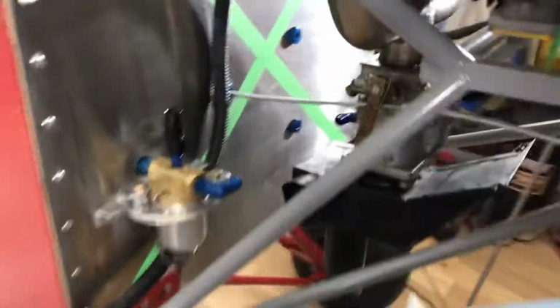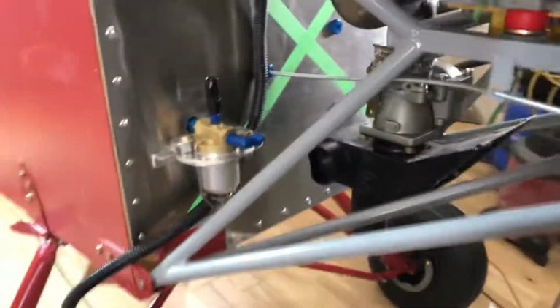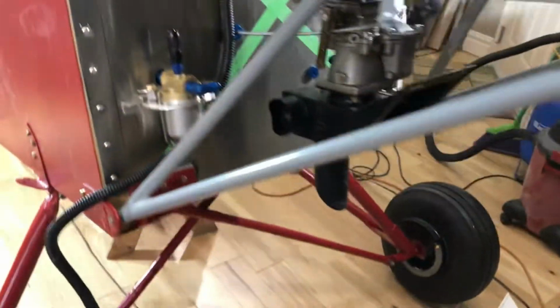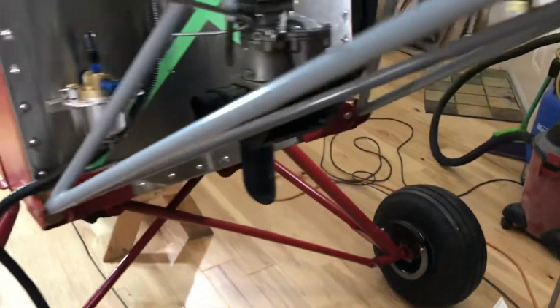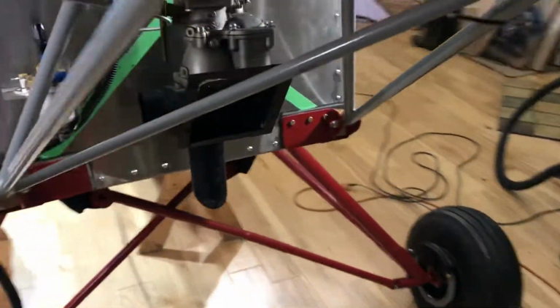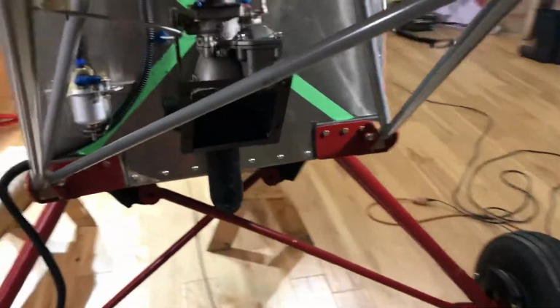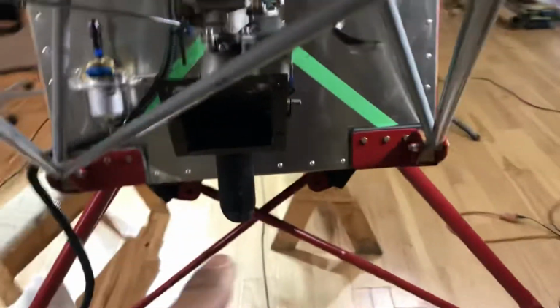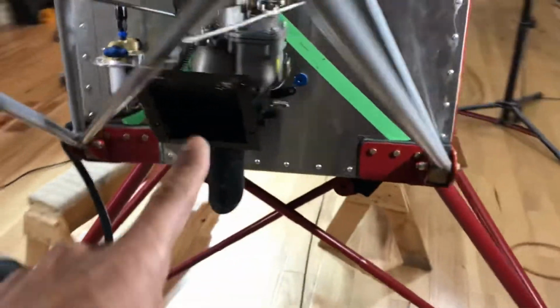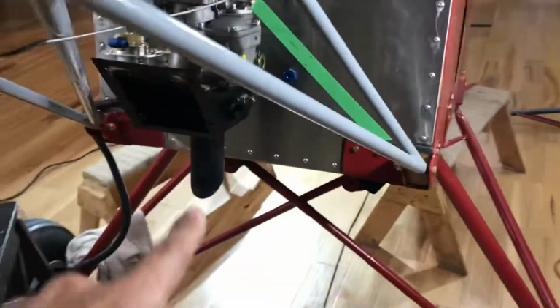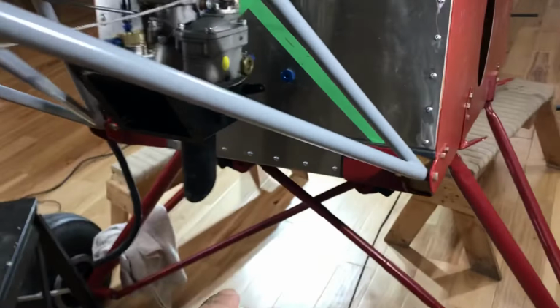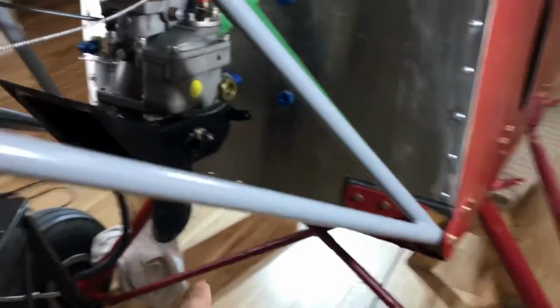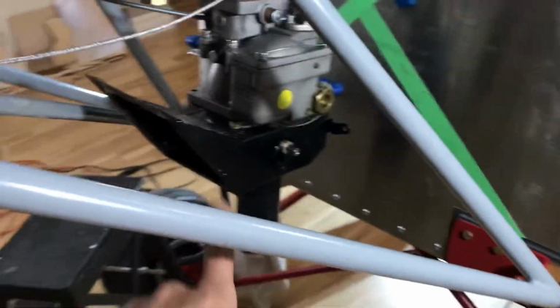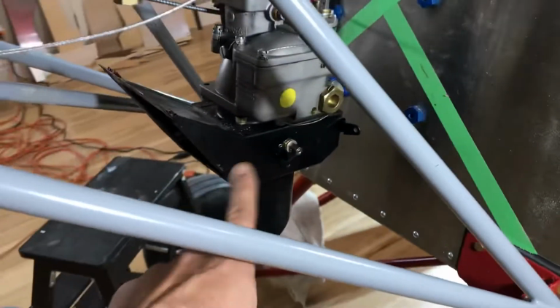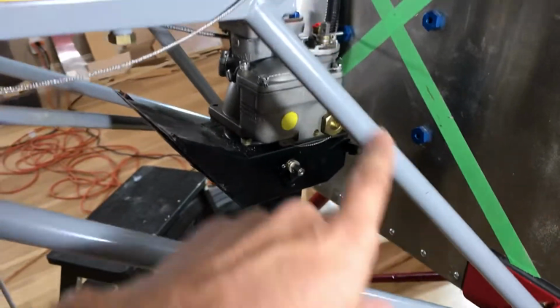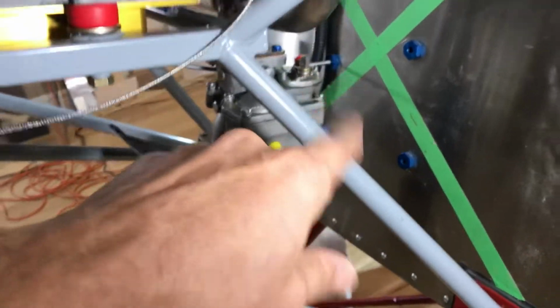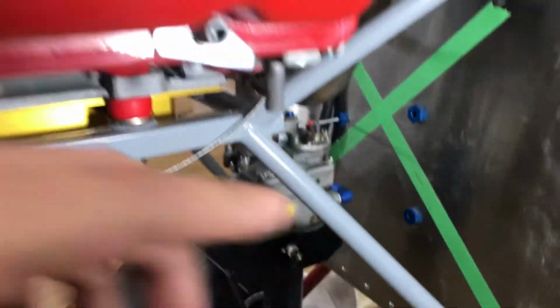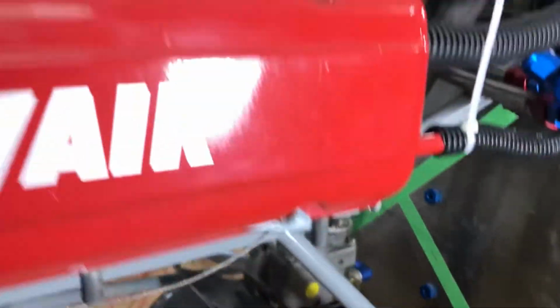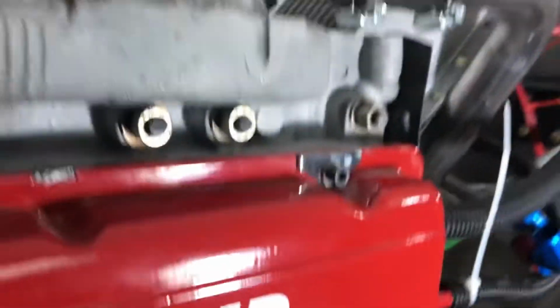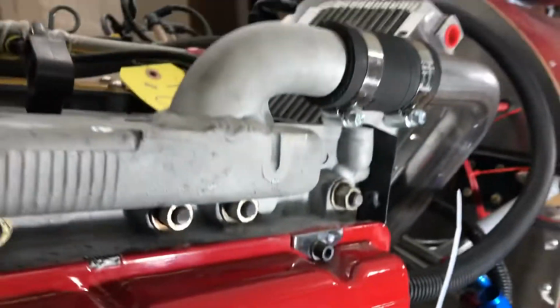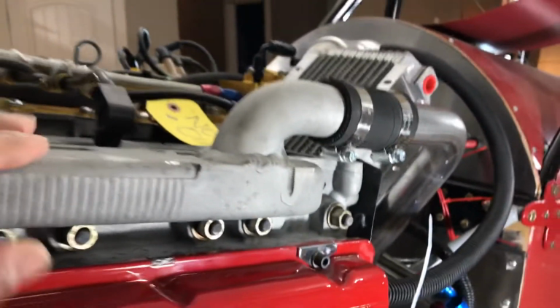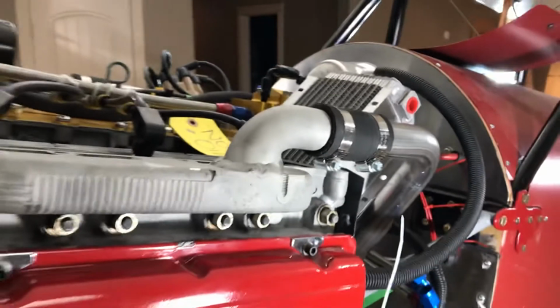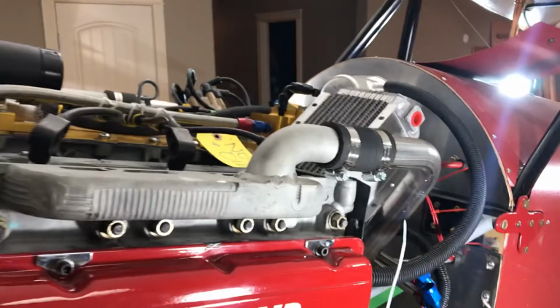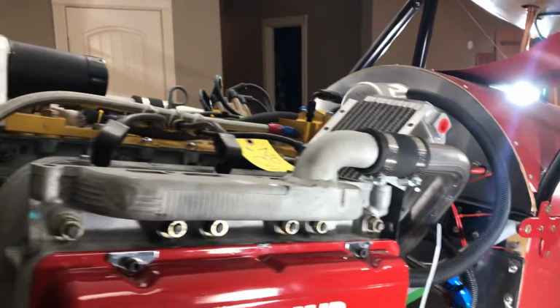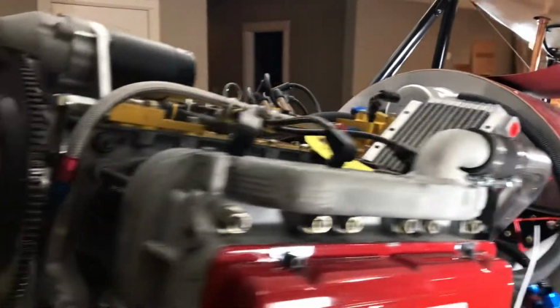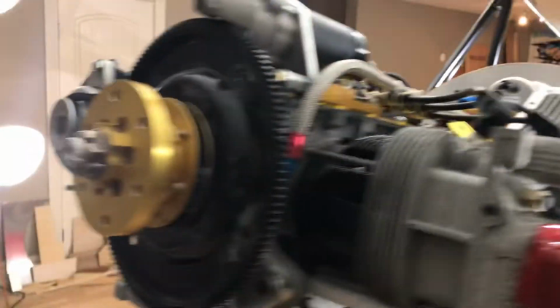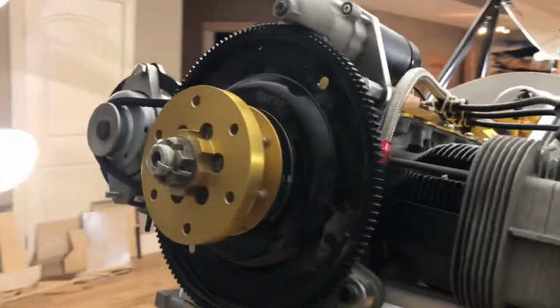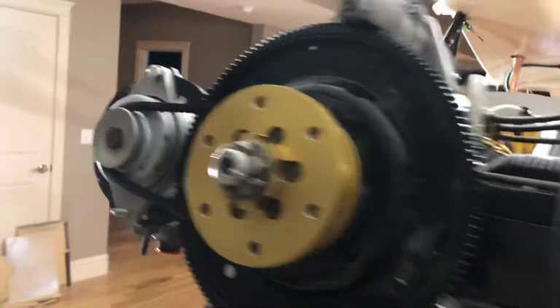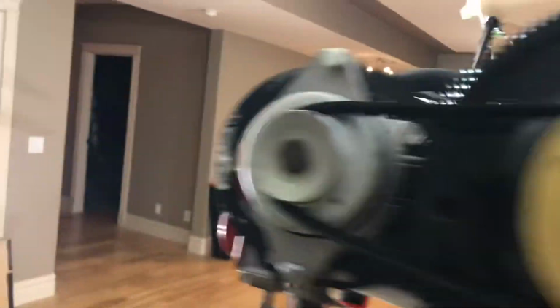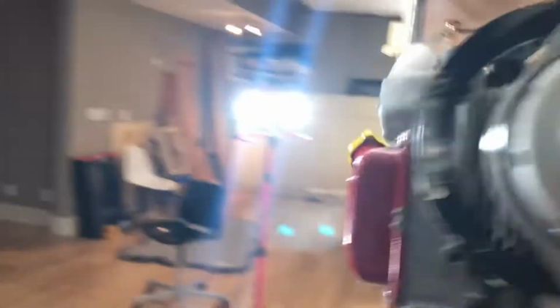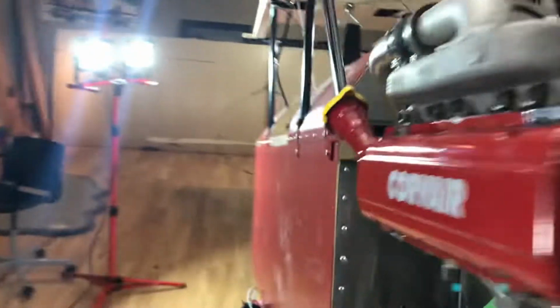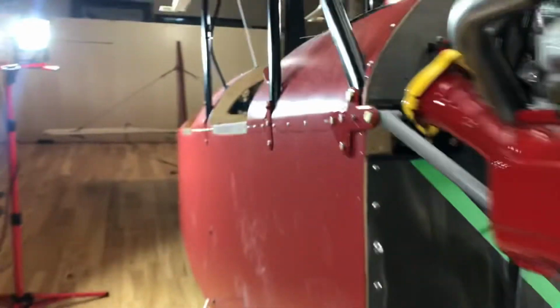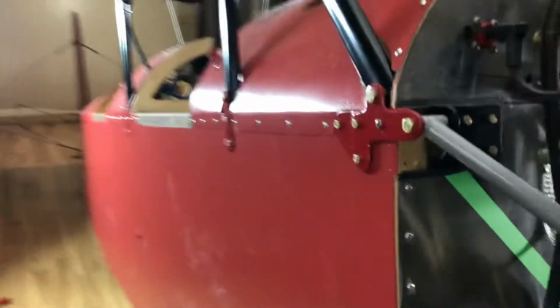This is, of course, an updraft-looking kind of carburetor — carb heat and things off of here. And that's kind of it, so that's the front. Of course, the propeller is going to go on there eventually and the cowling will get finished.